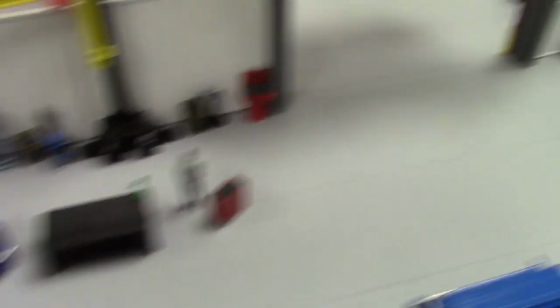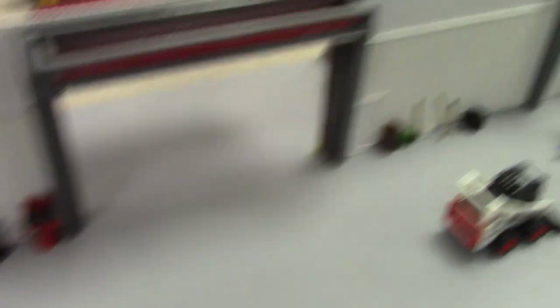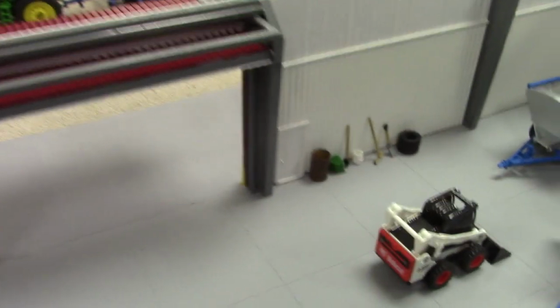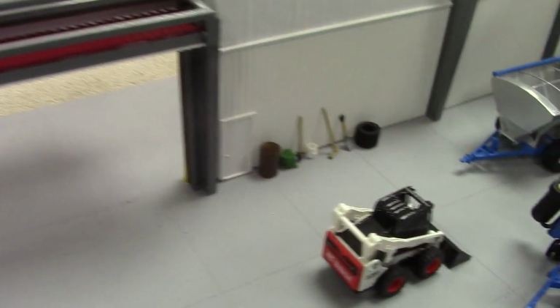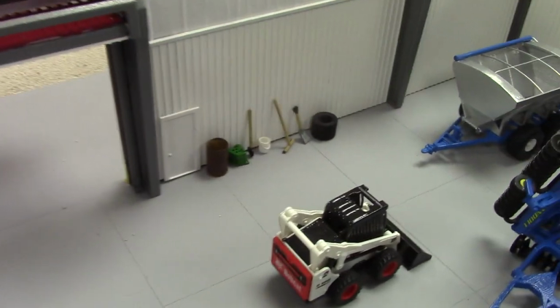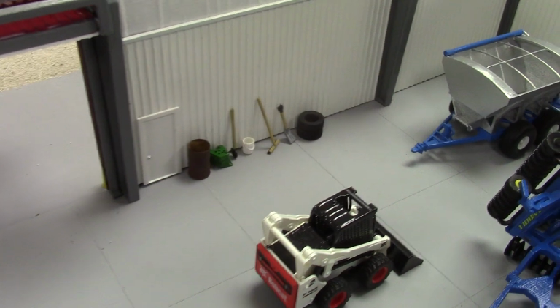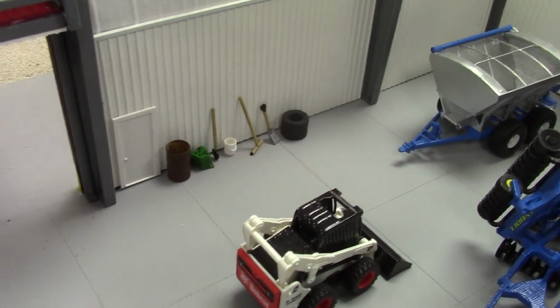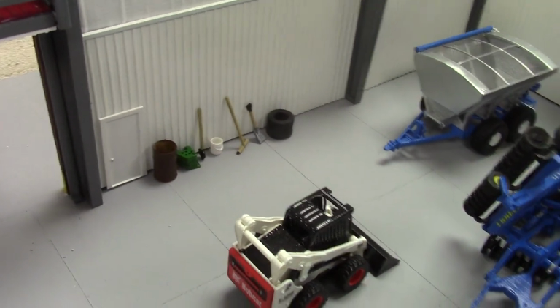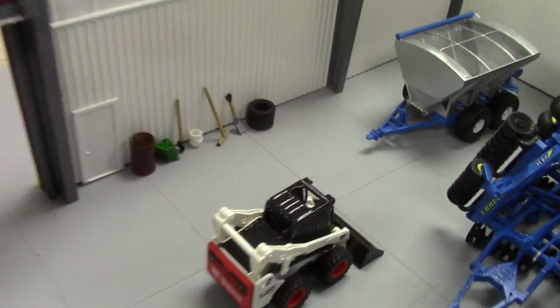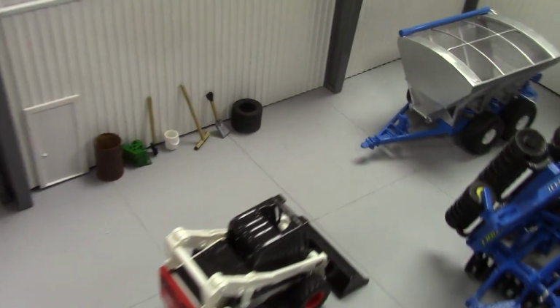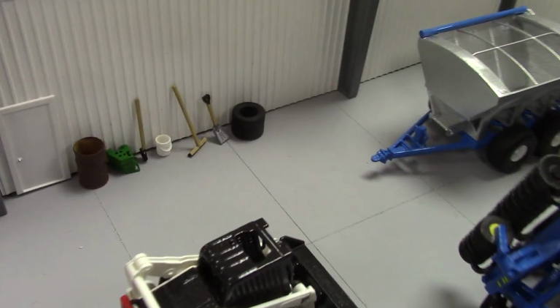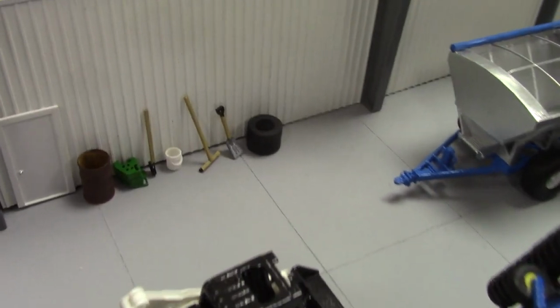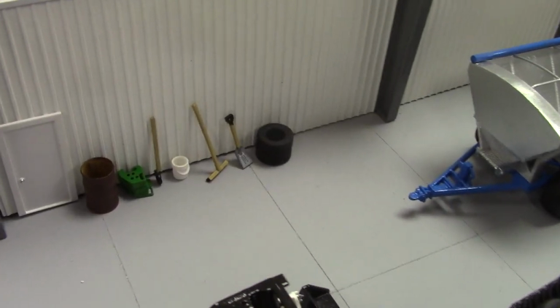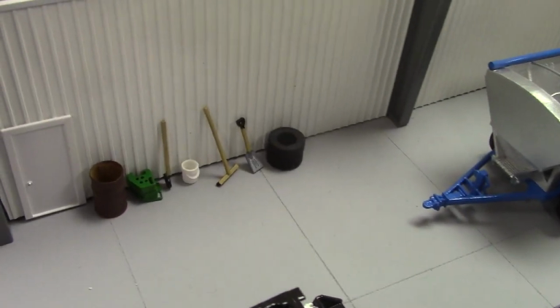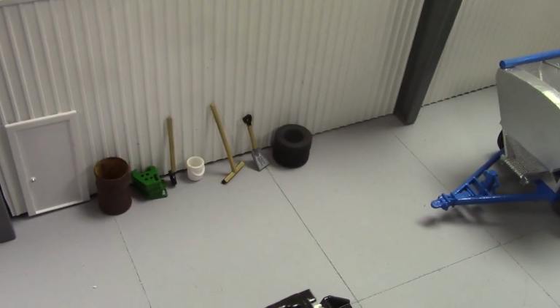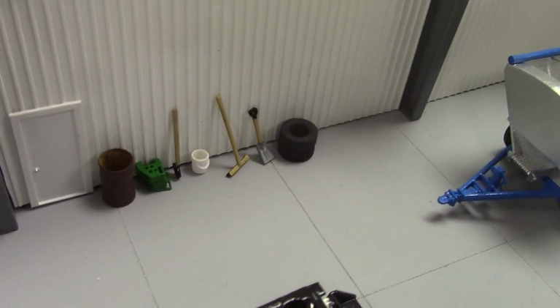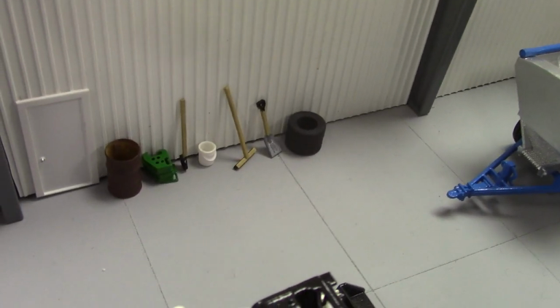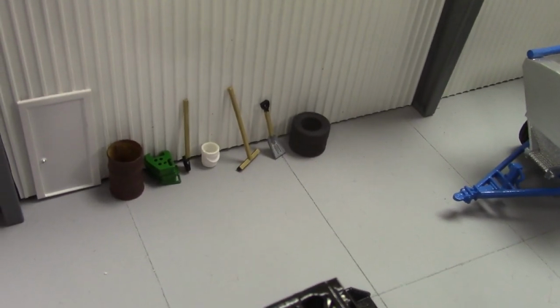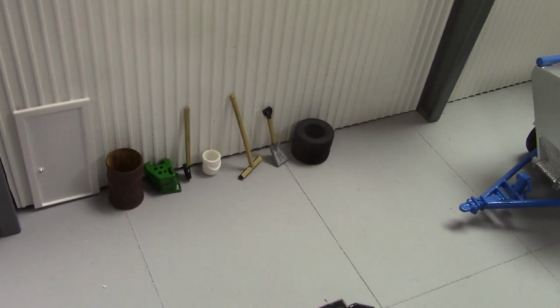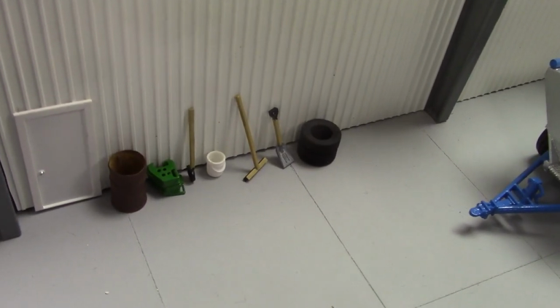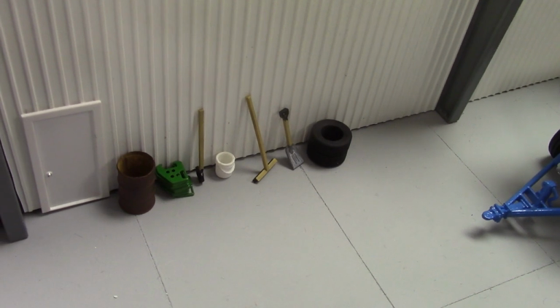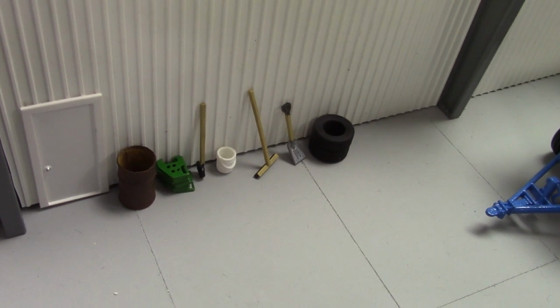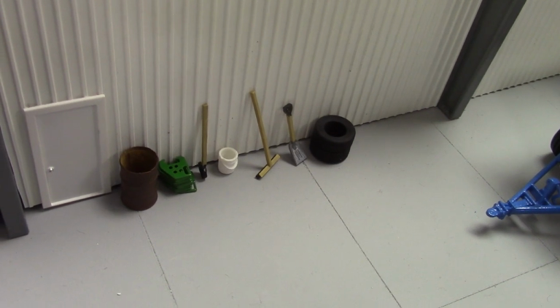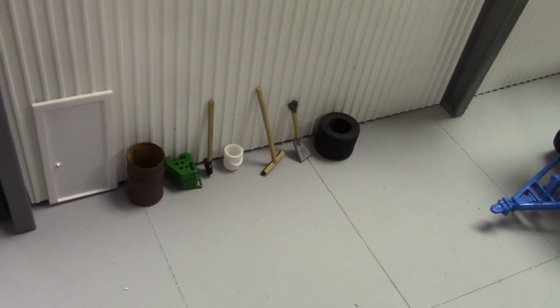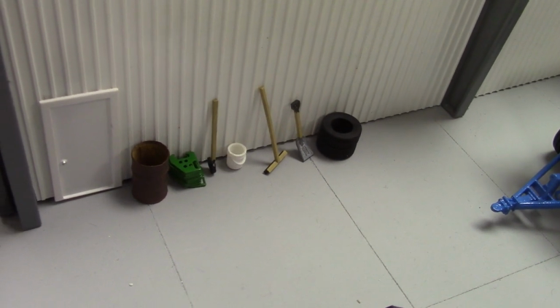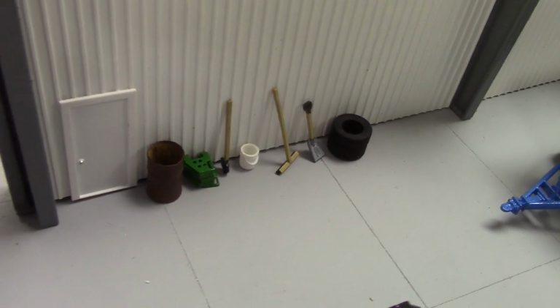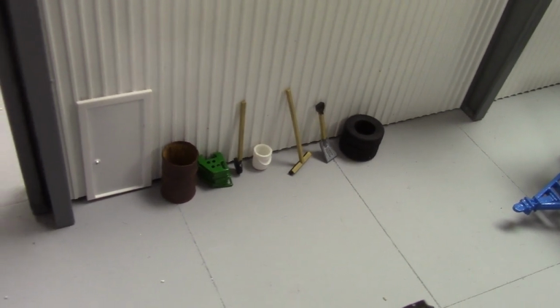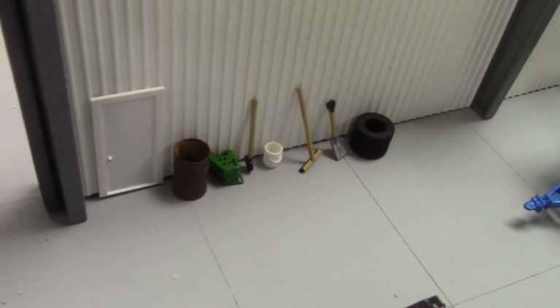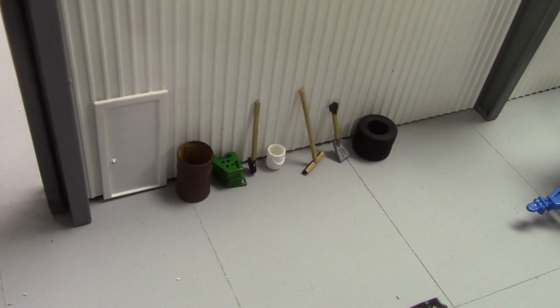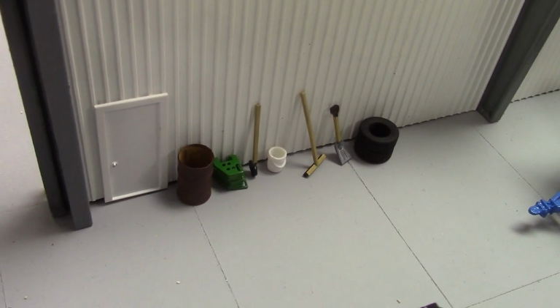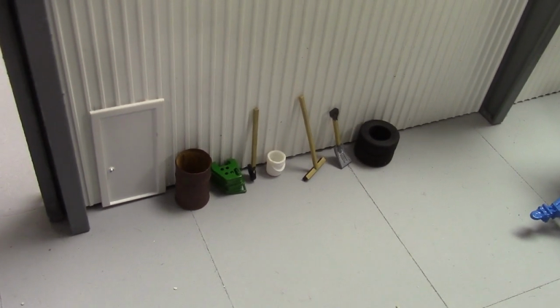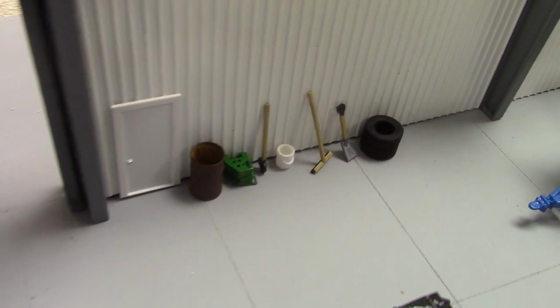I like all the accessories — shovel, scoop shovel, brush, broom, grain shovel. And a 55-gallon drum that's pretty common to use as a trash barrel.